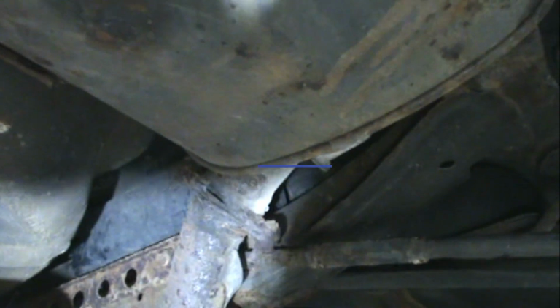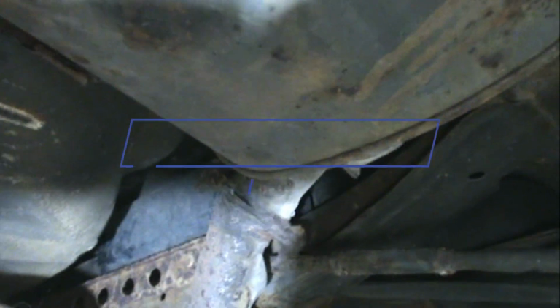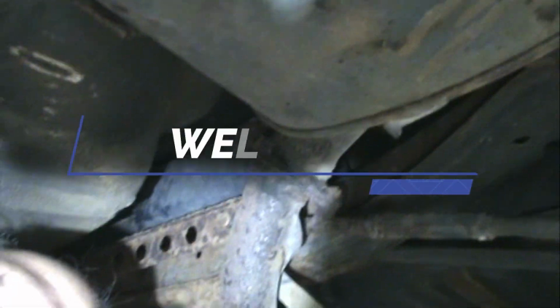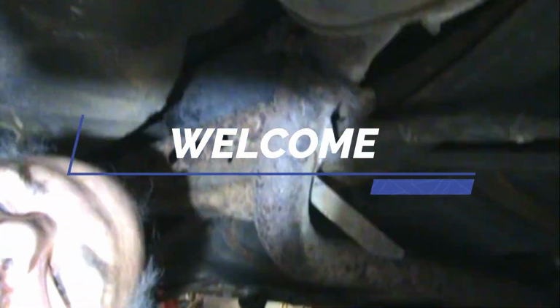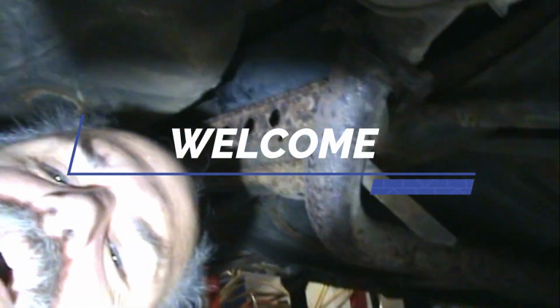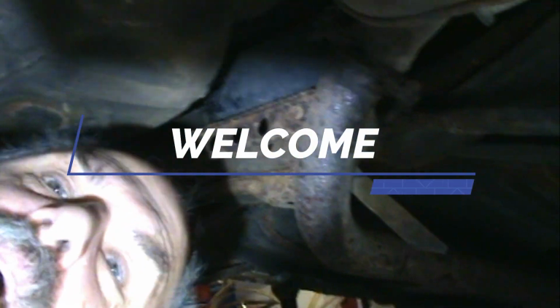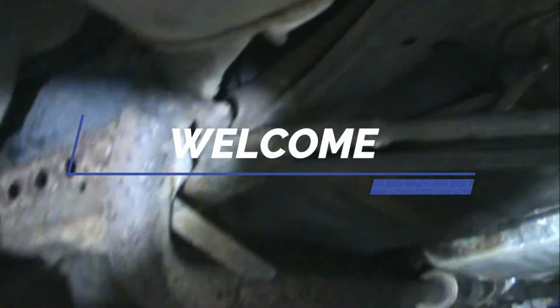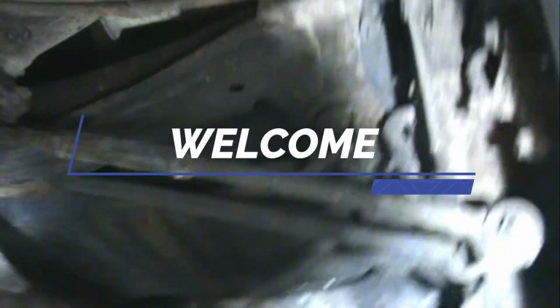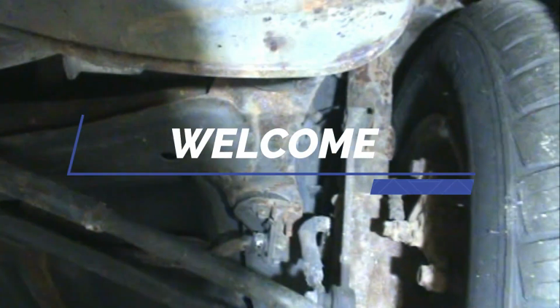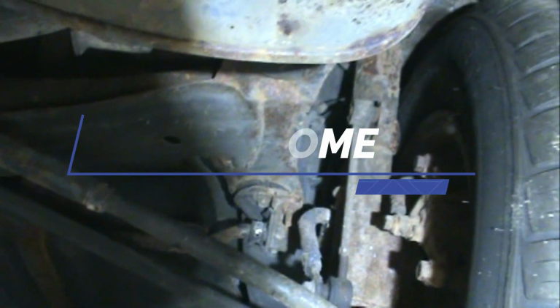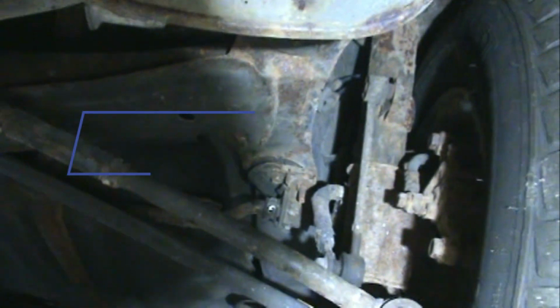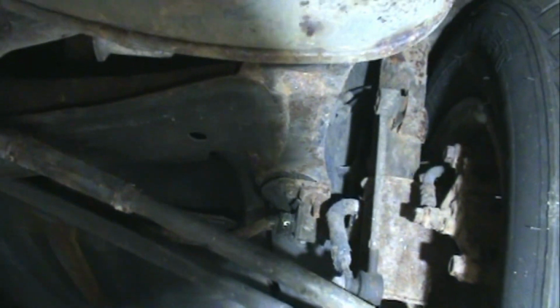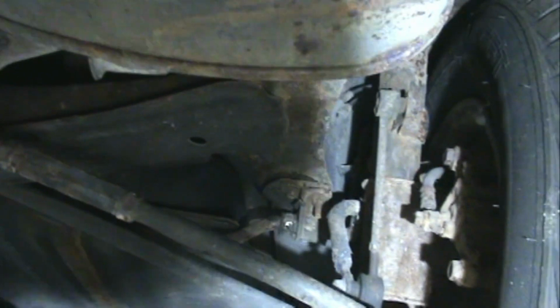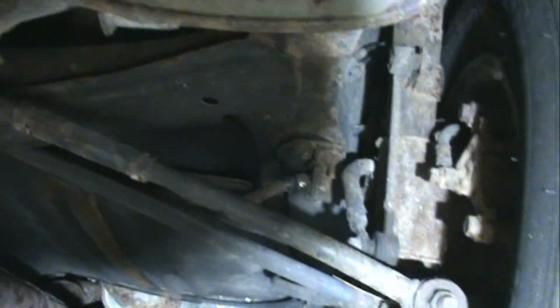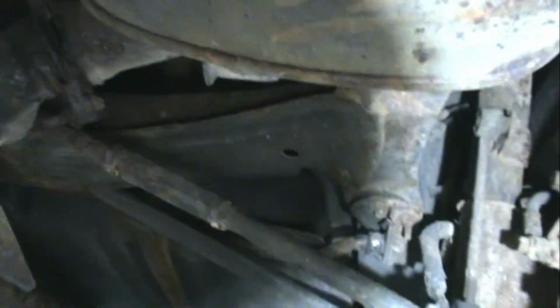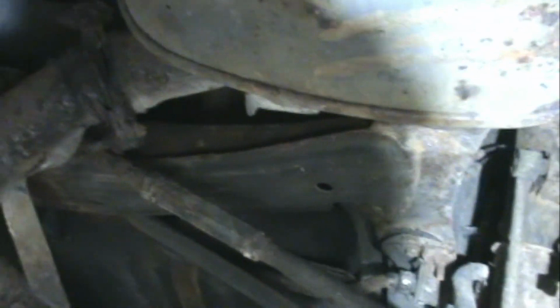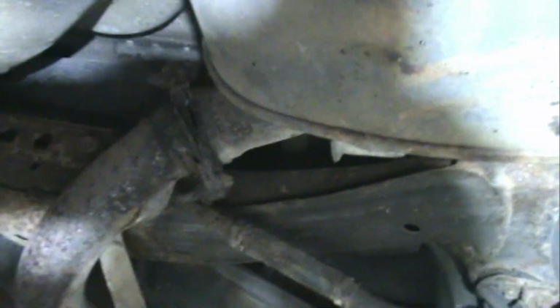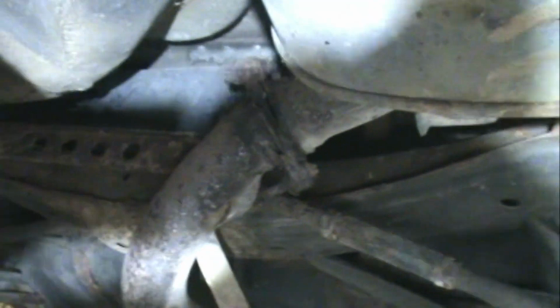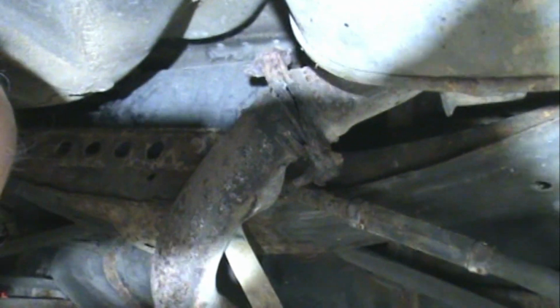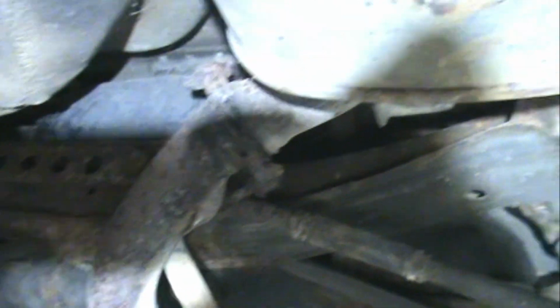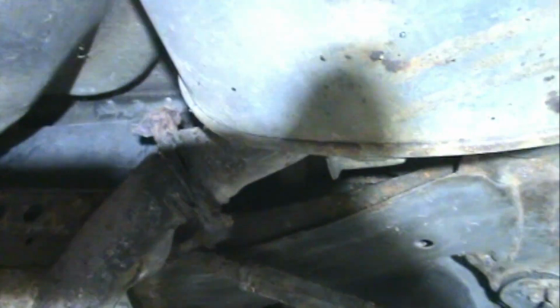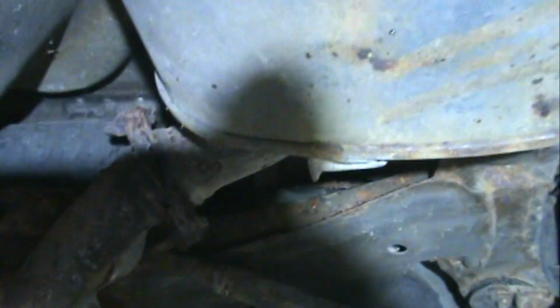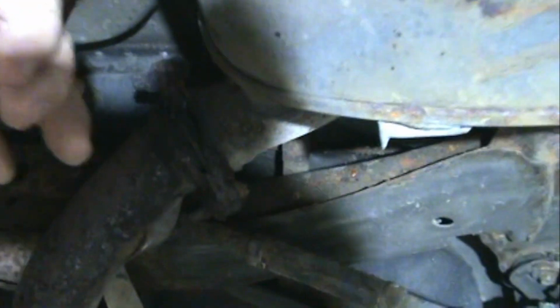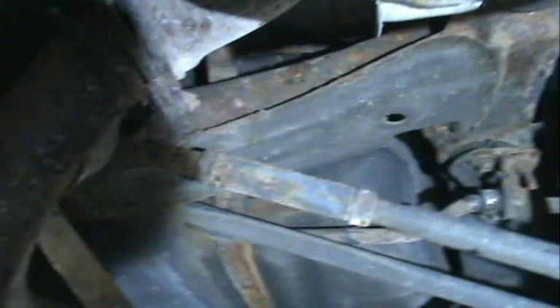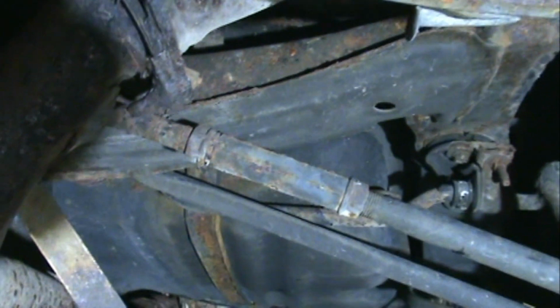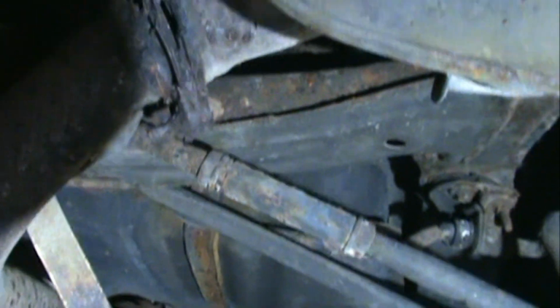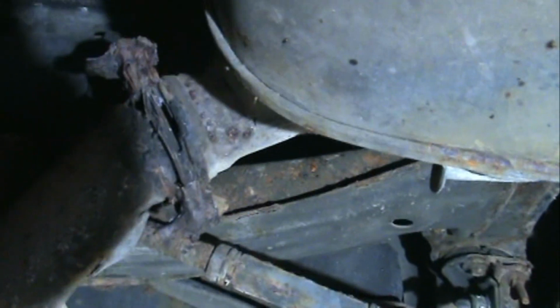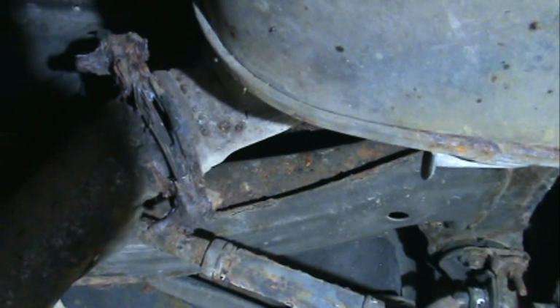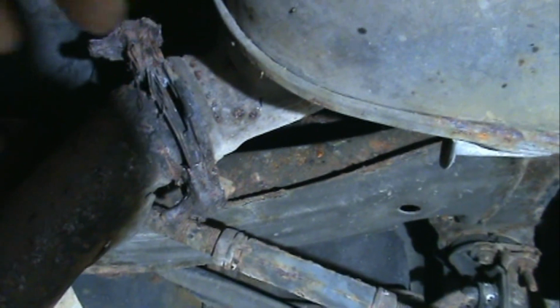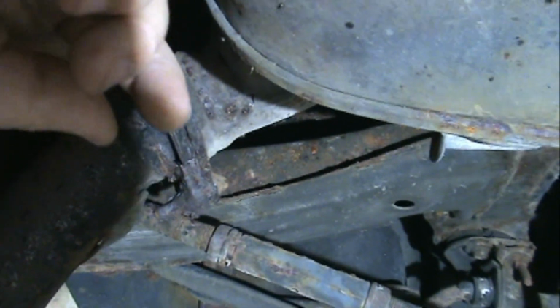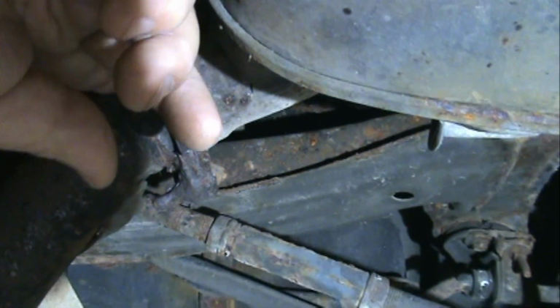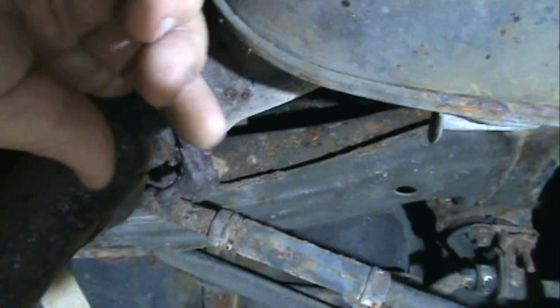All right guys, Don's Garage here. We're still working on this Toyota Avalon. We got this exhaust problem we've got to take care of up here.